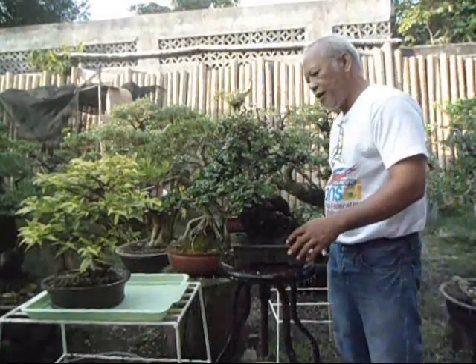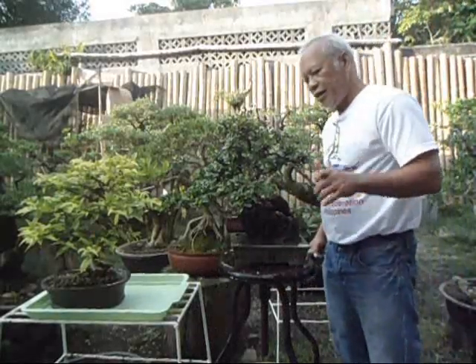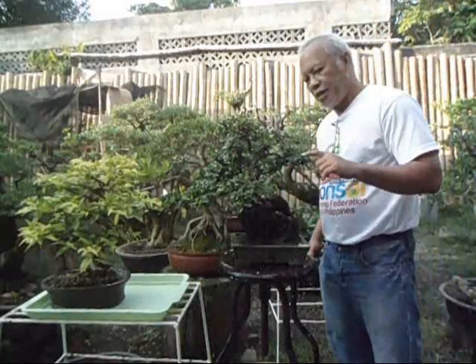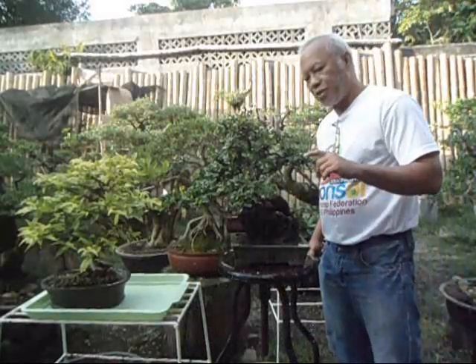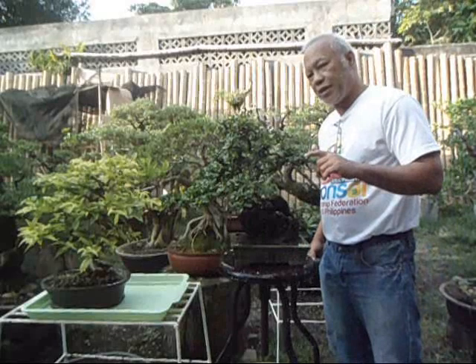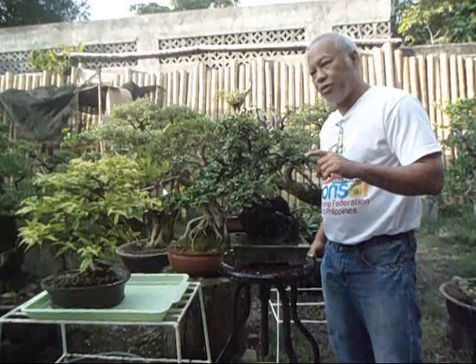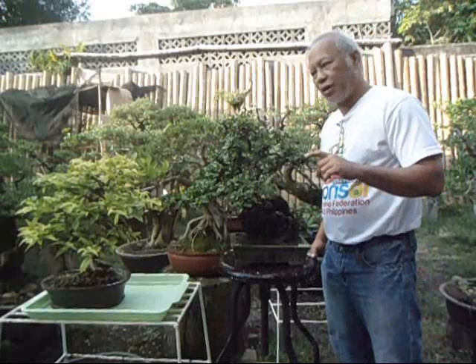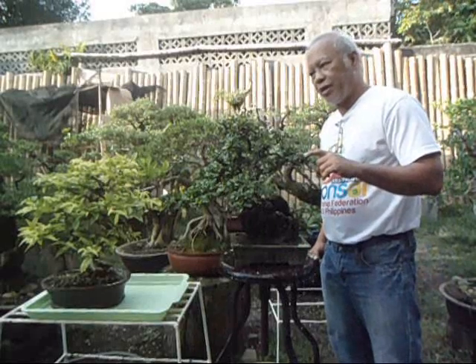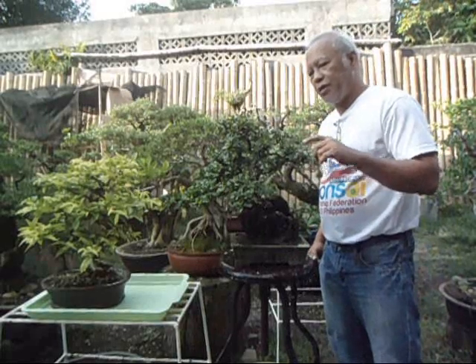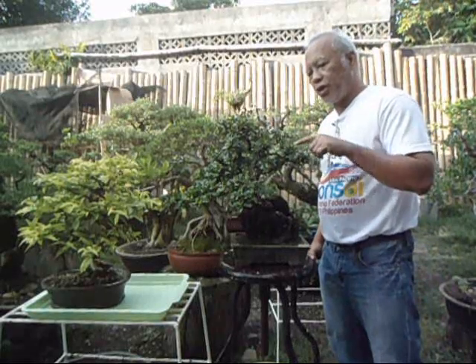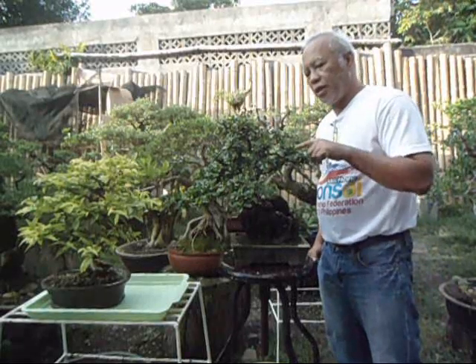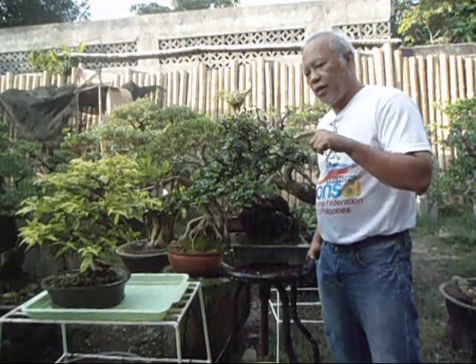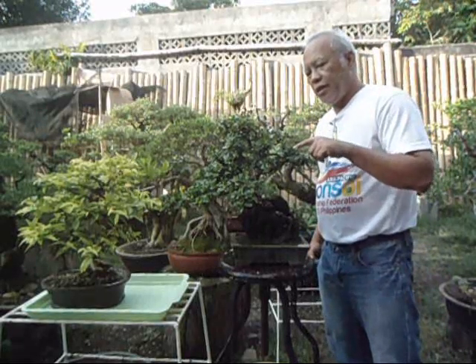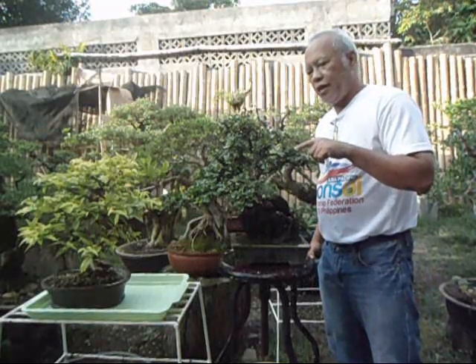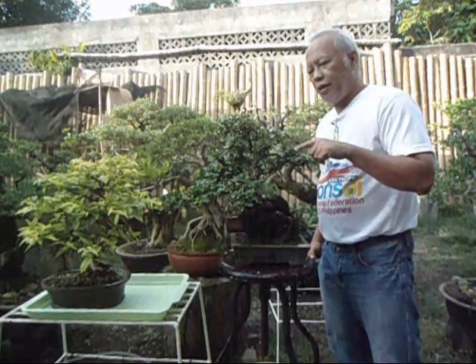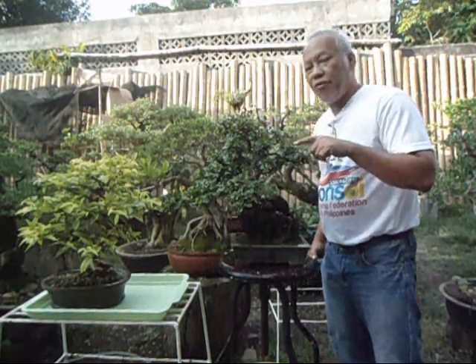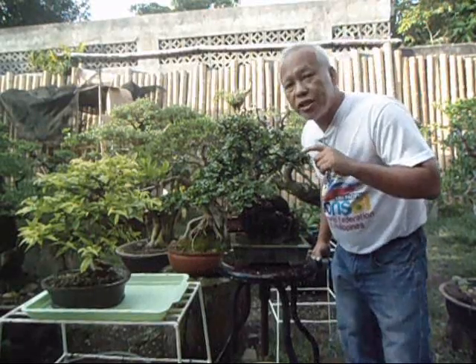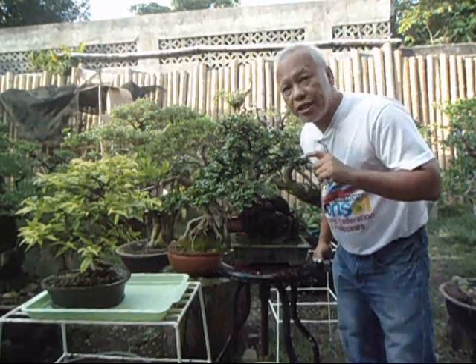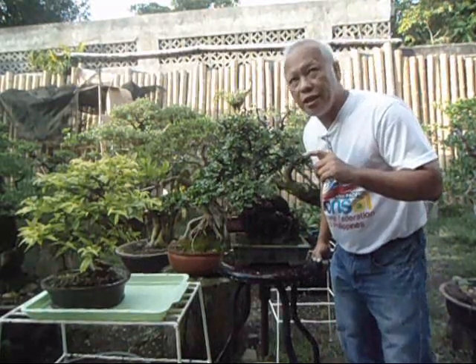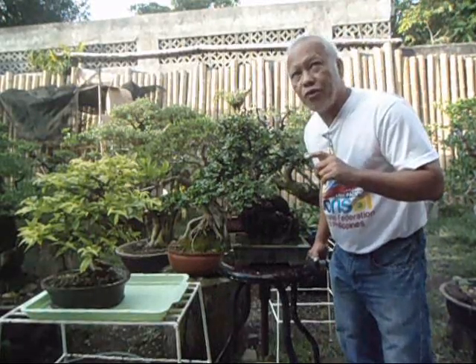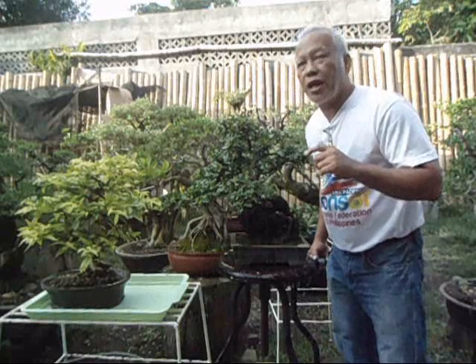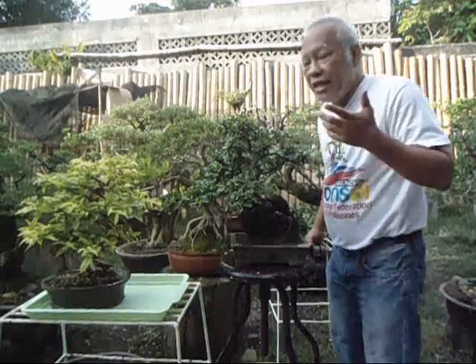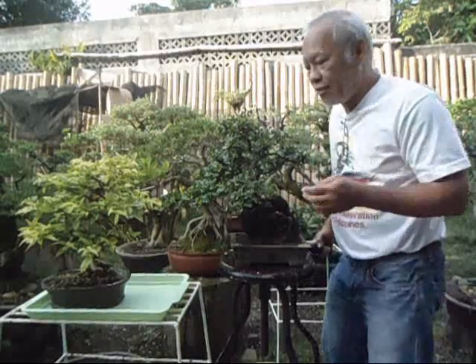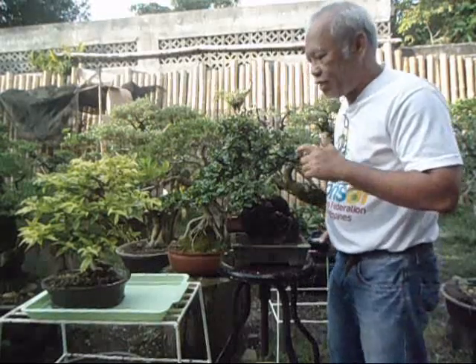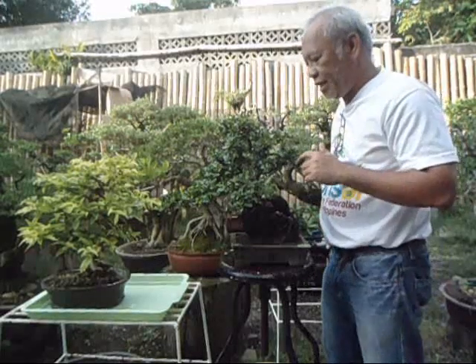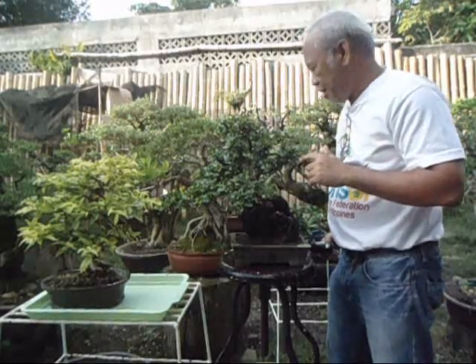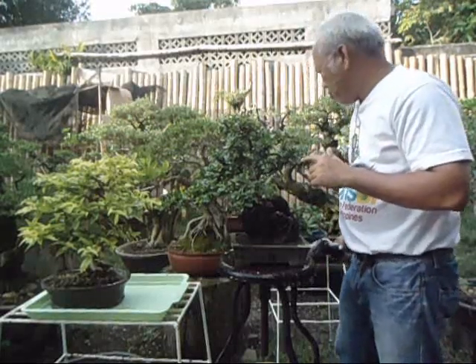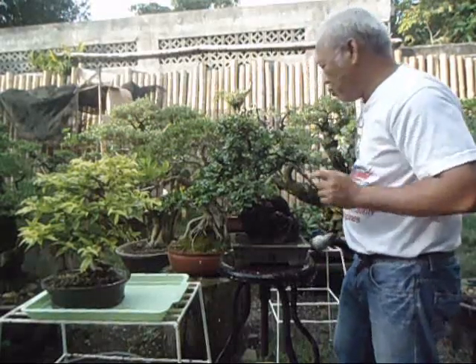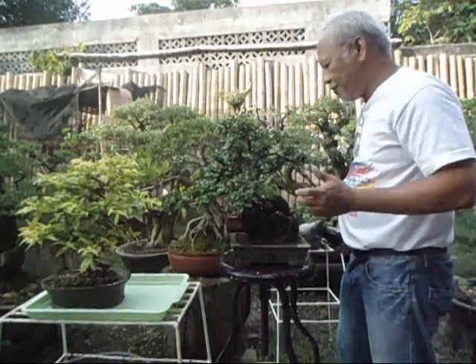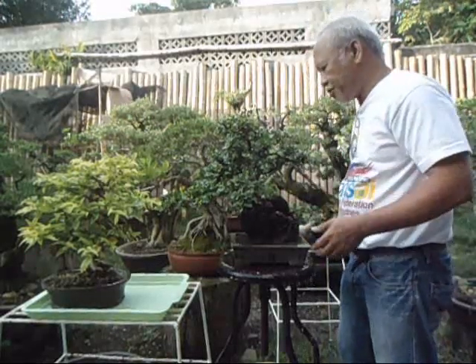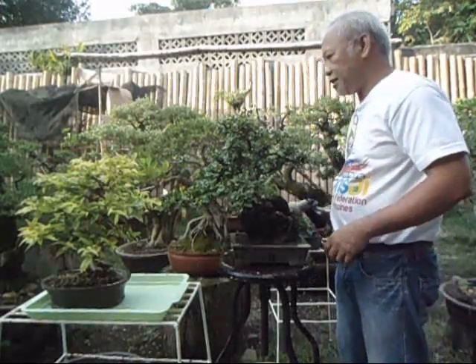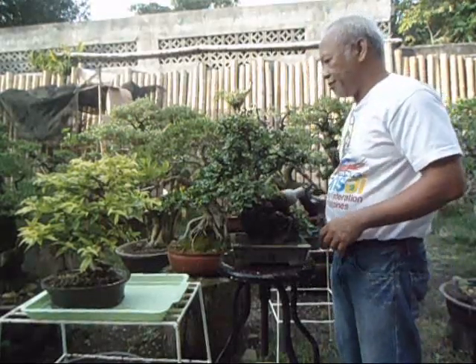For bonsai beginners, these are the species I would recommend: you can buy Fukien tea — spelled F-U-K-I-E-N — or some ficuses.